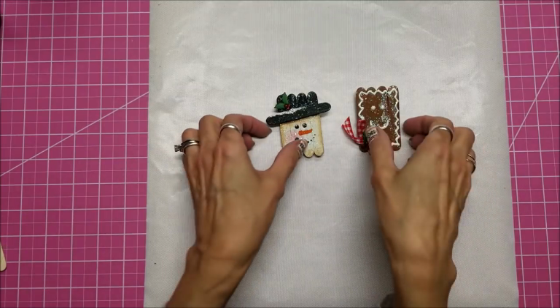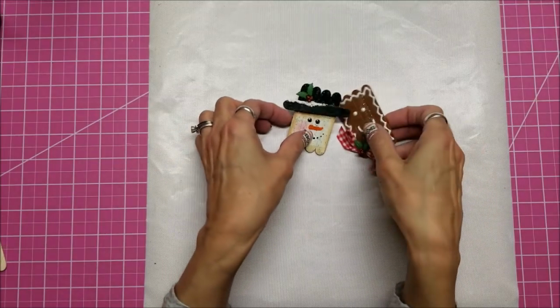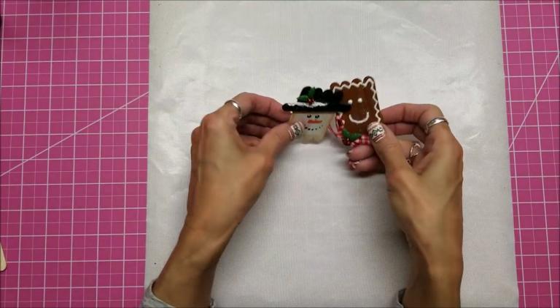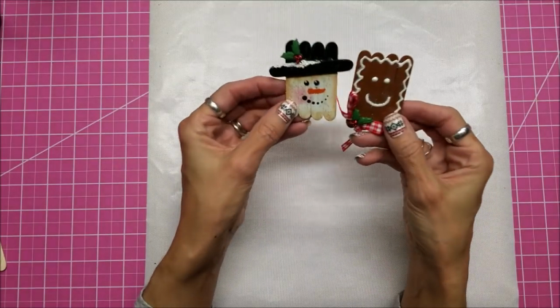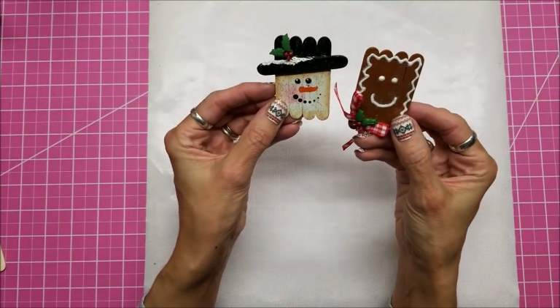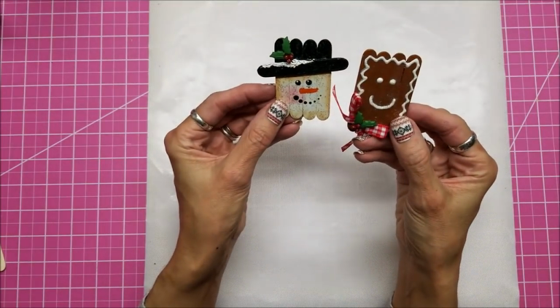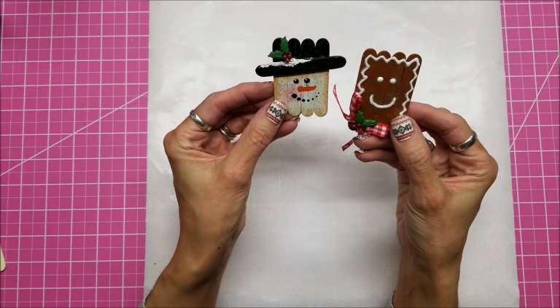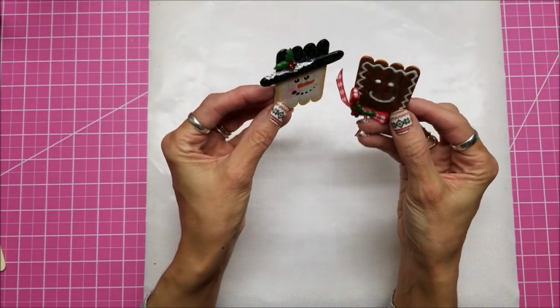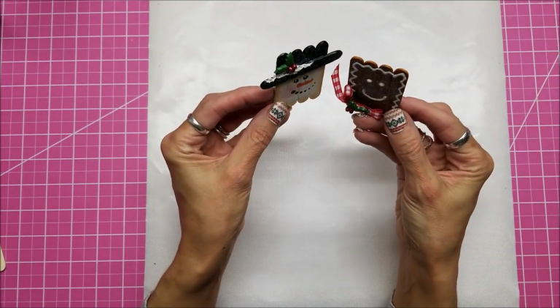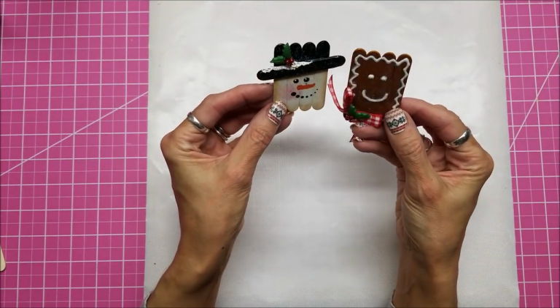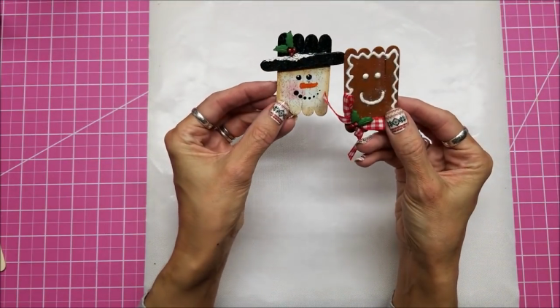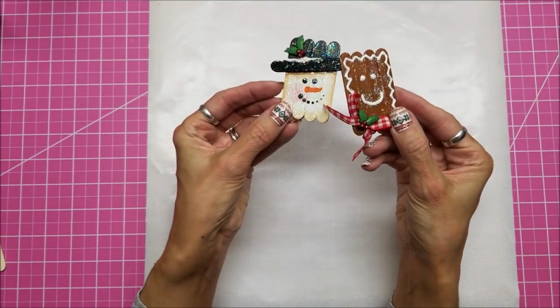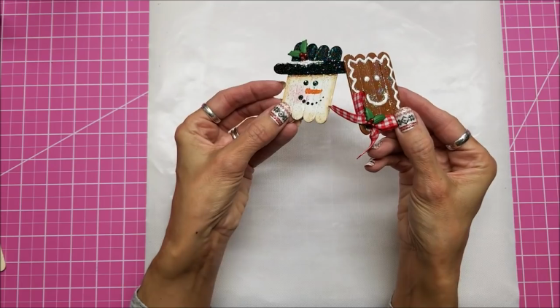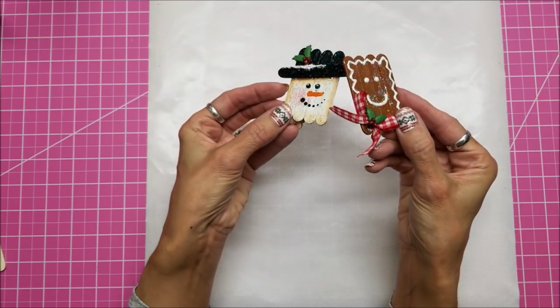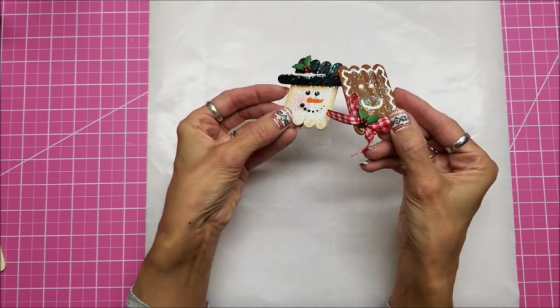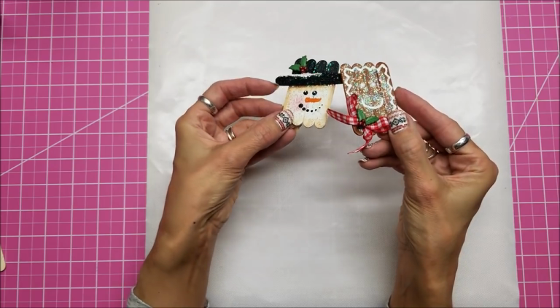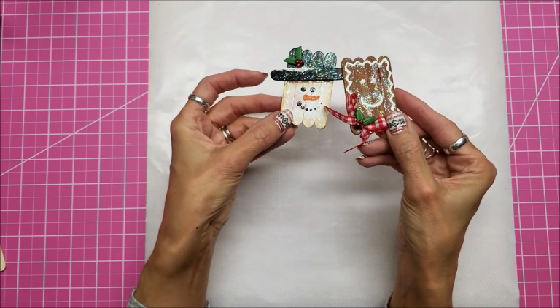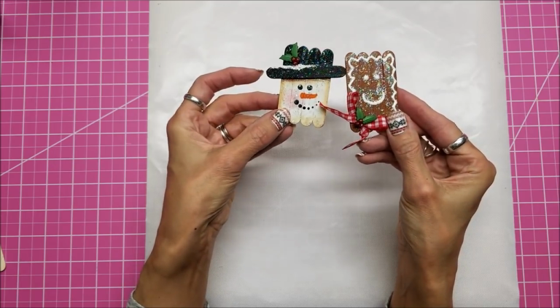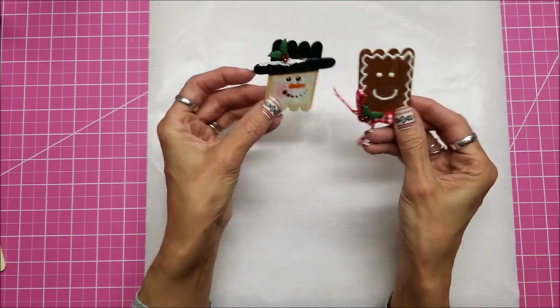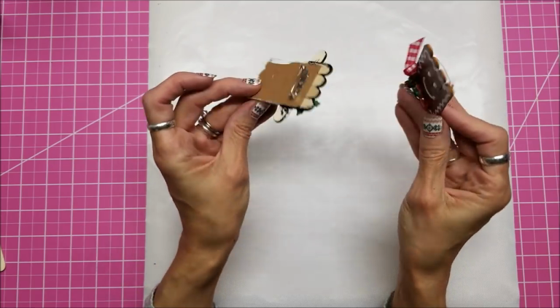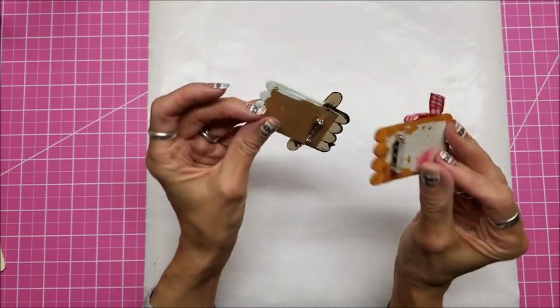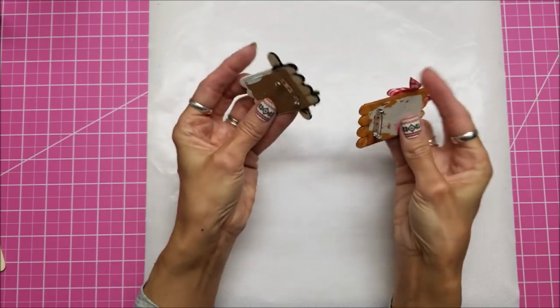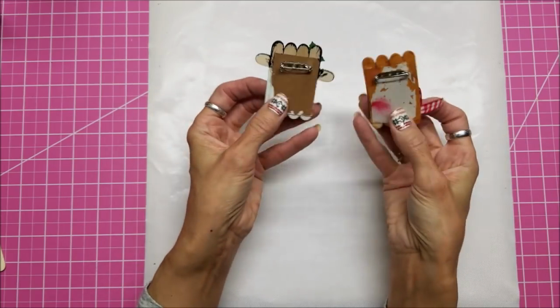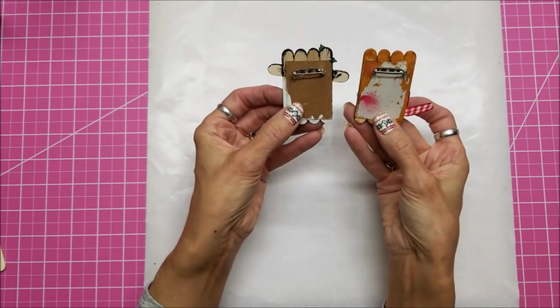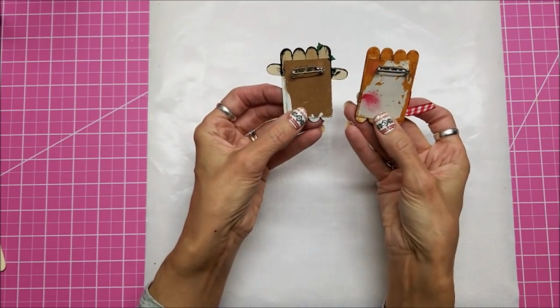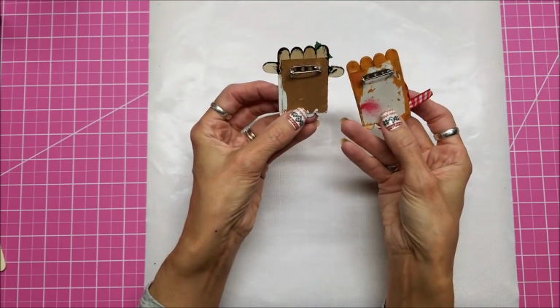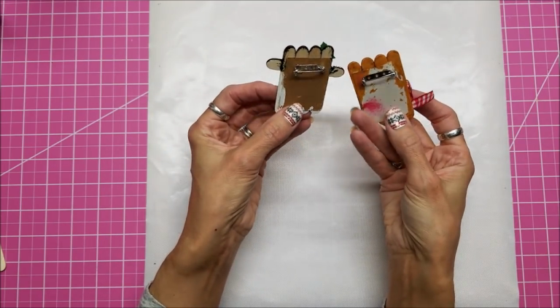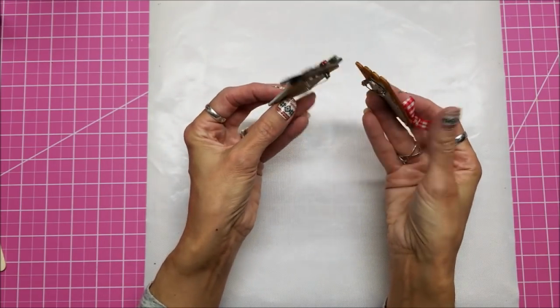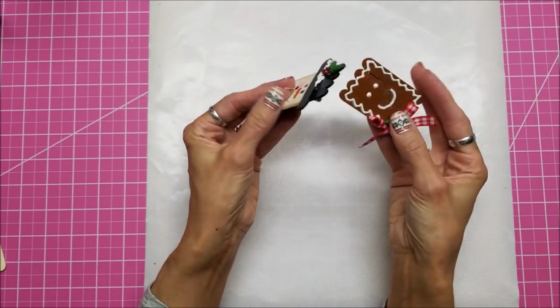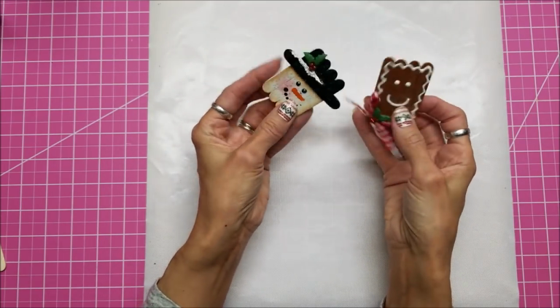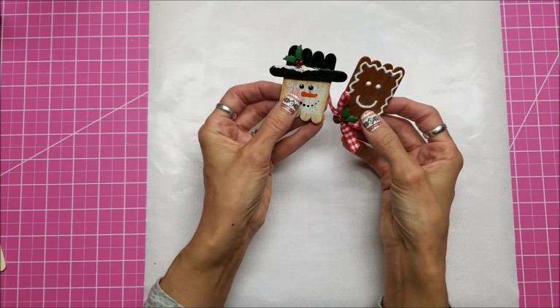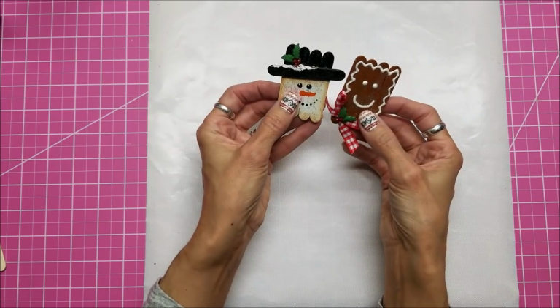Hello, this is Lolly. Today I have a new project for you. I have a video, which I'll give you the link to, in which I made these two pins out of mini popsicle sticks.